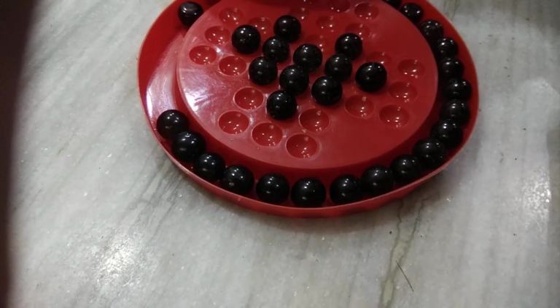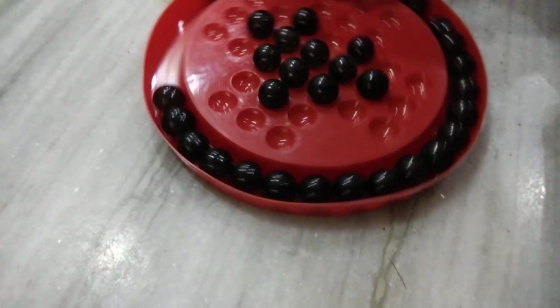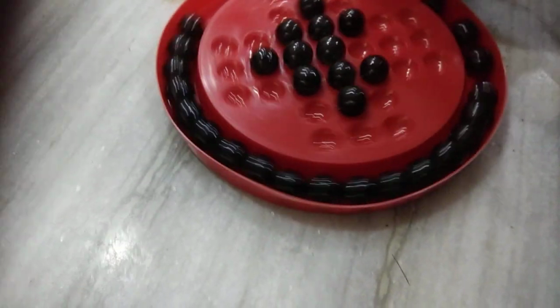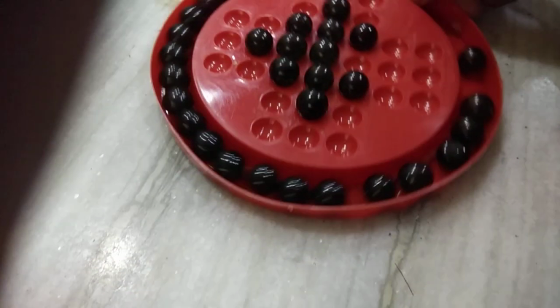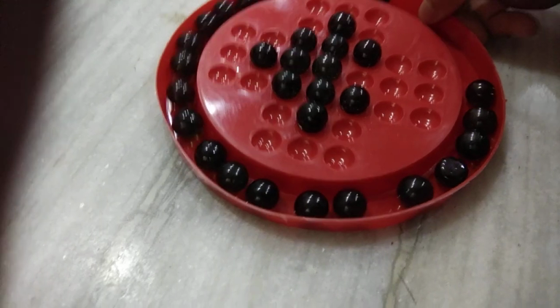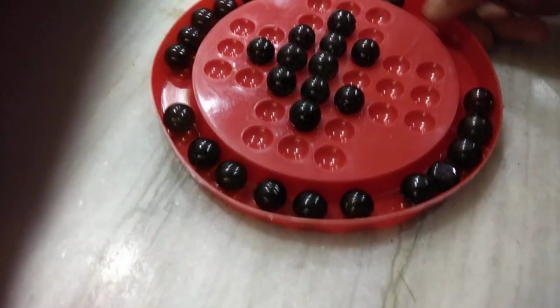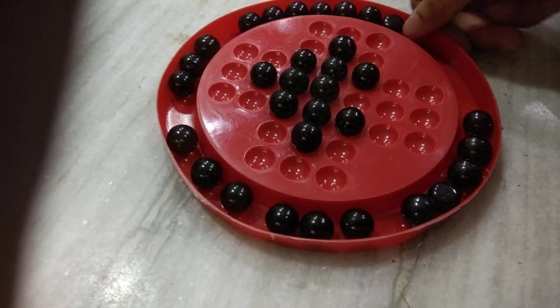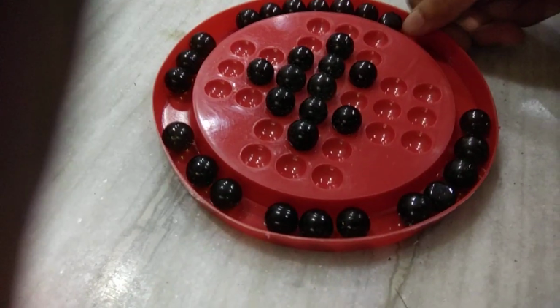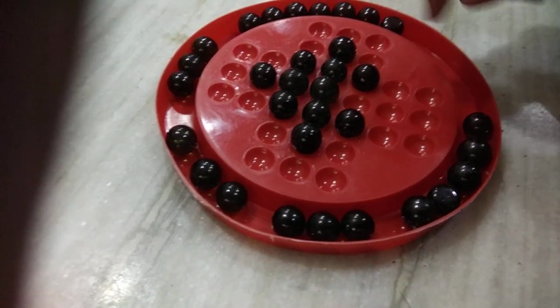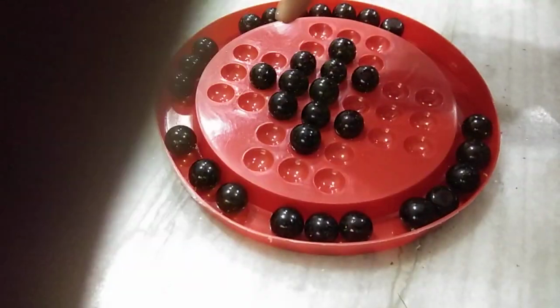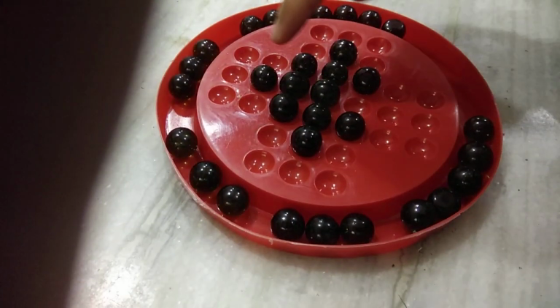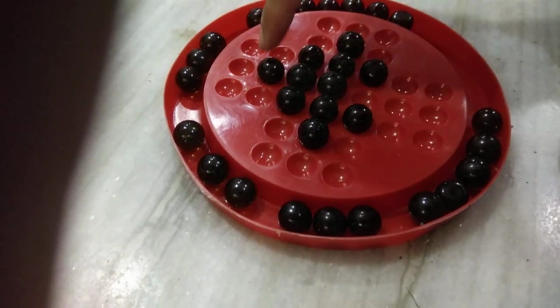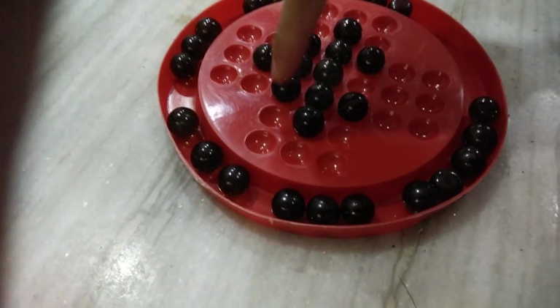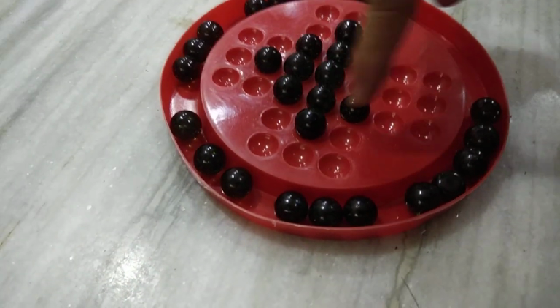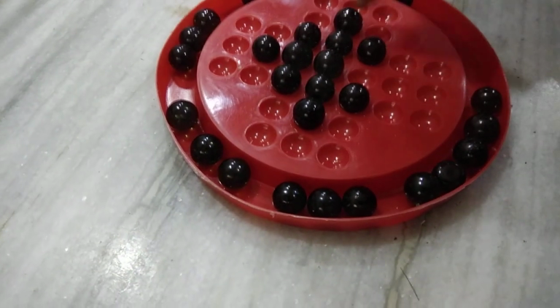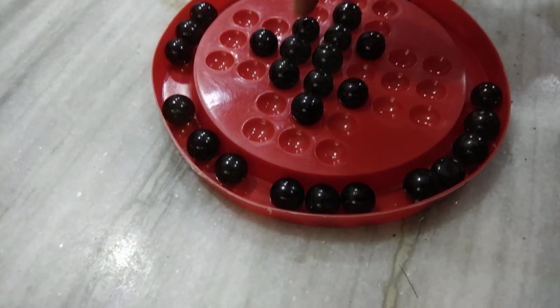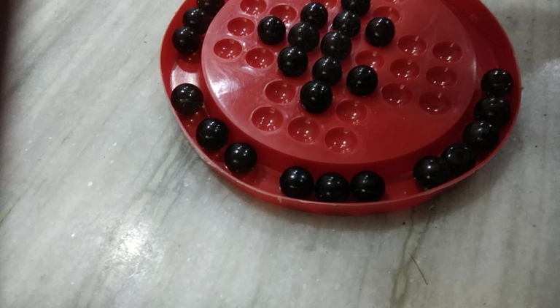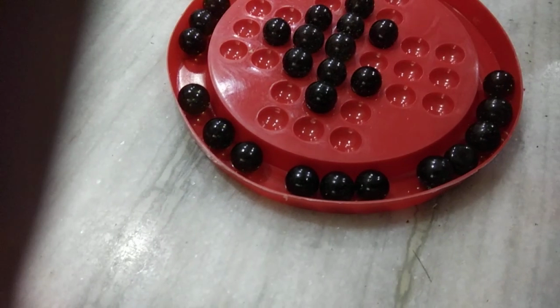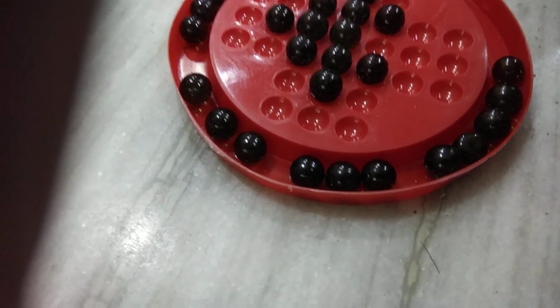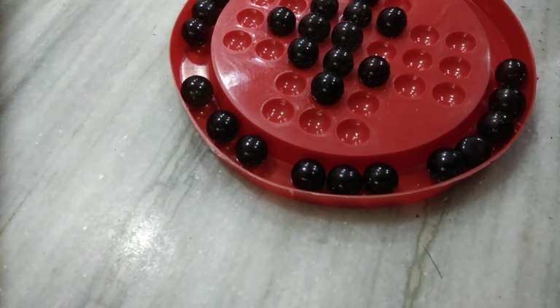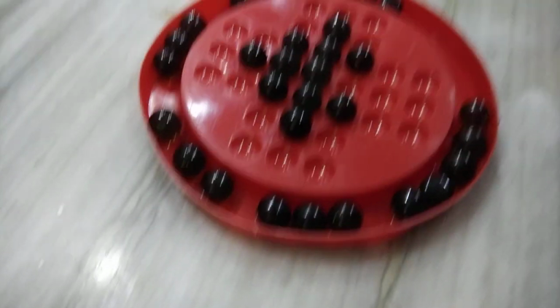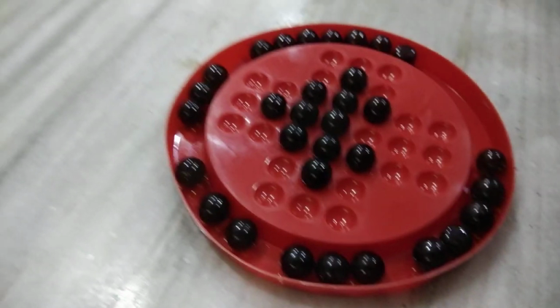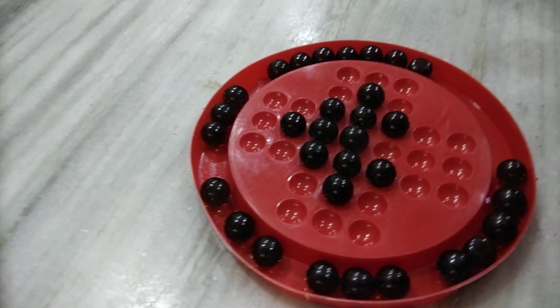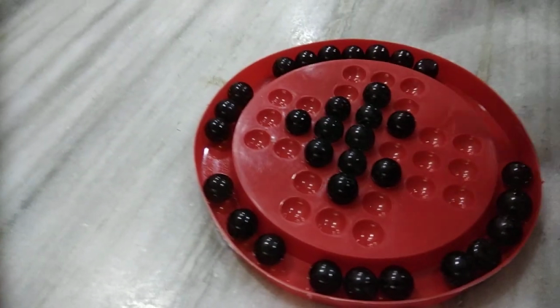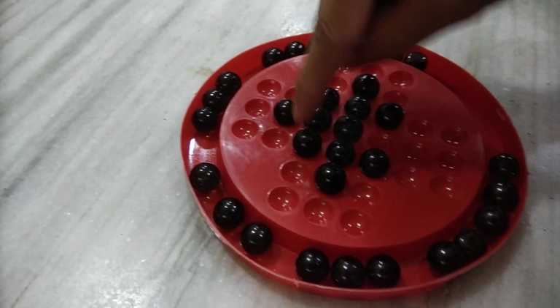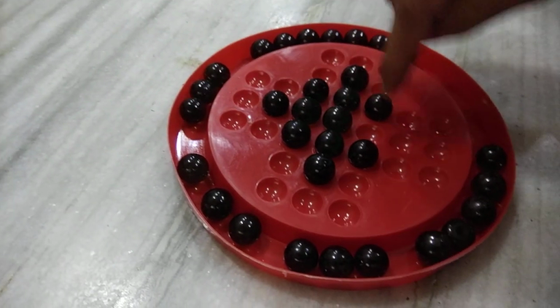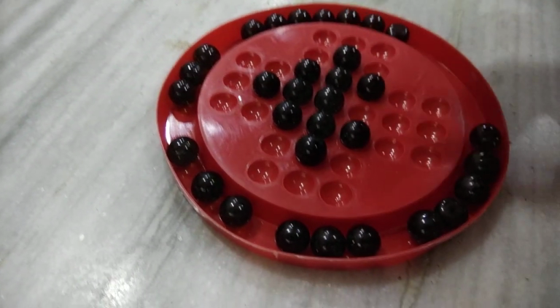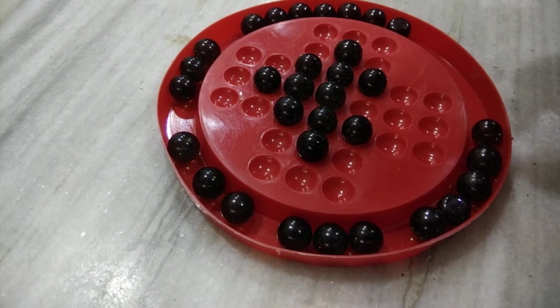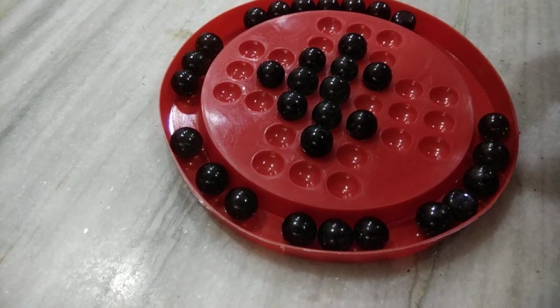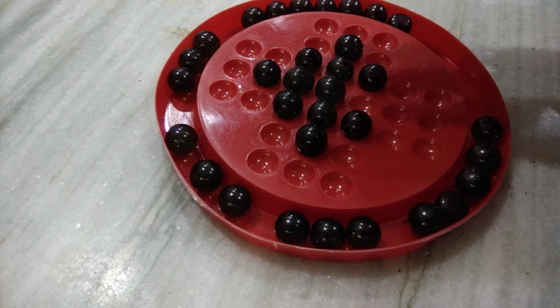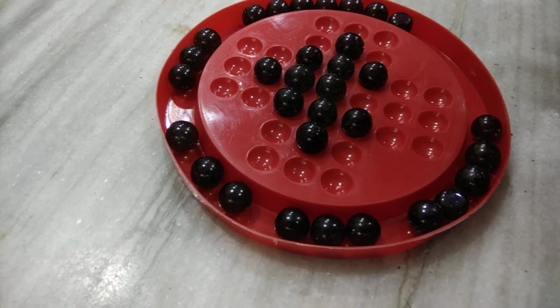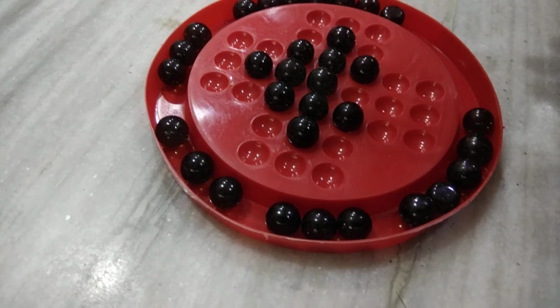When you have cleared all 4 sides in this manner, you will get this hat-shaped pattern. Your first stage is done.